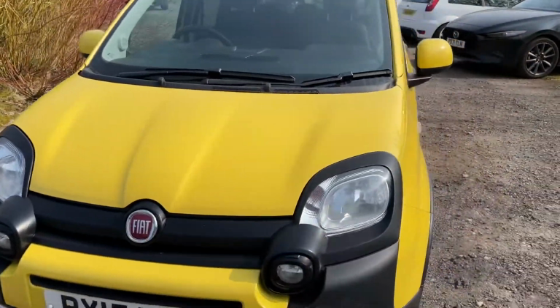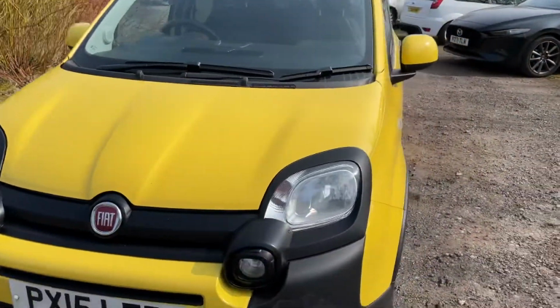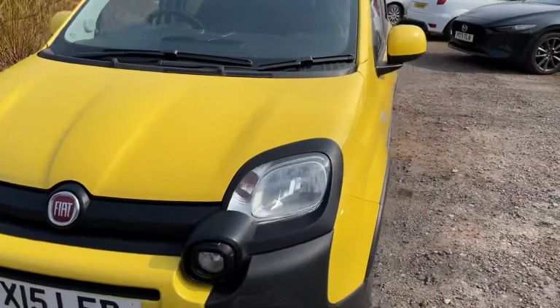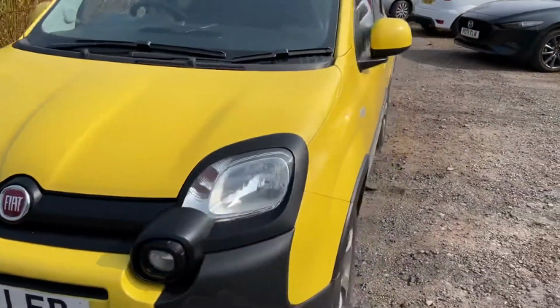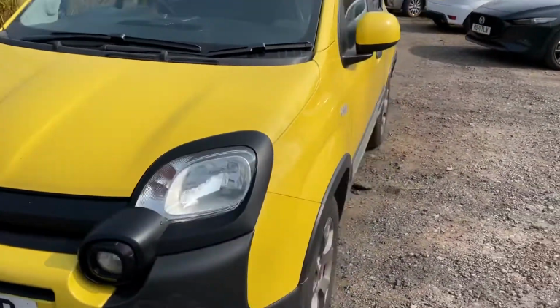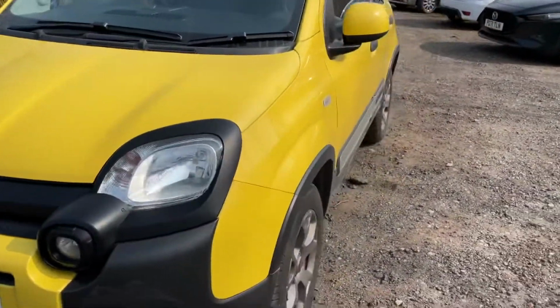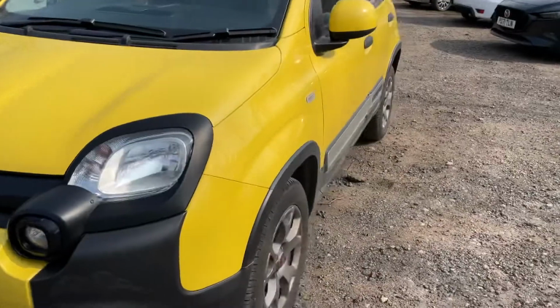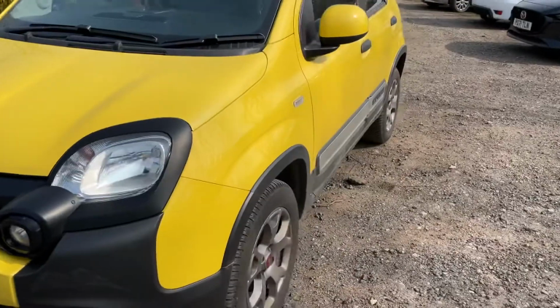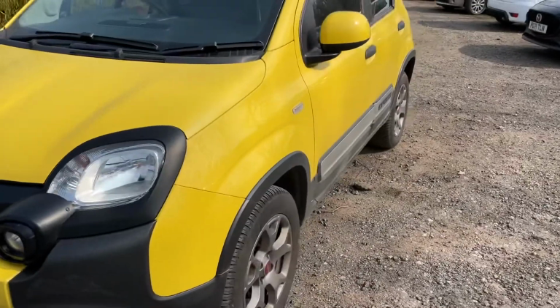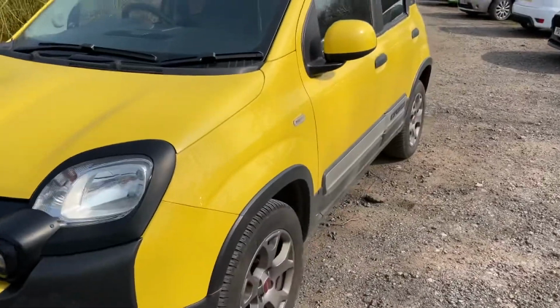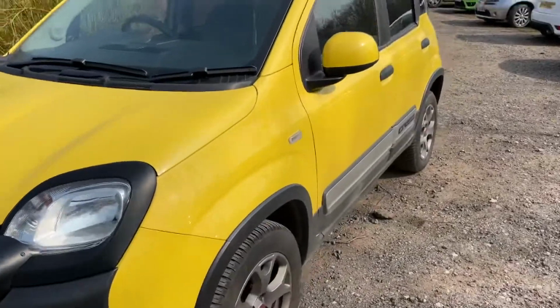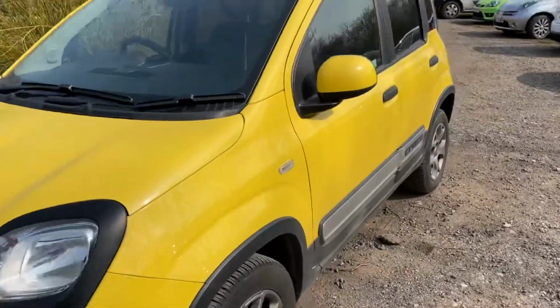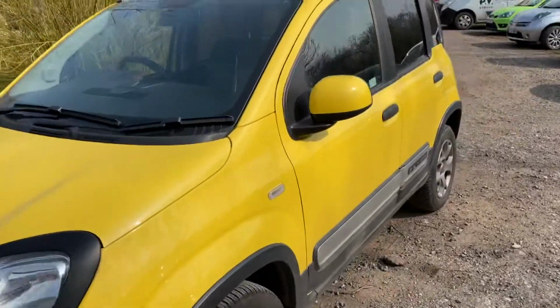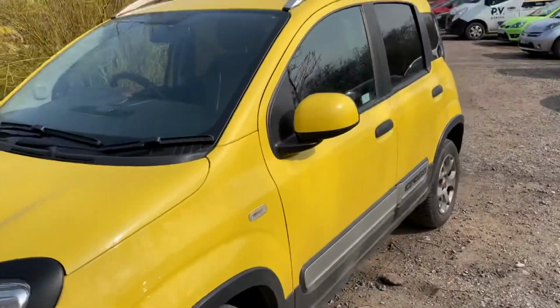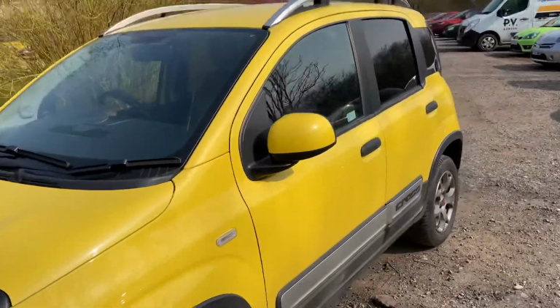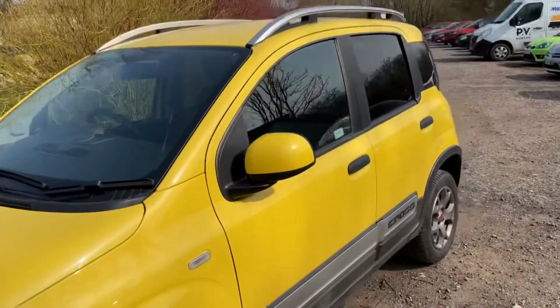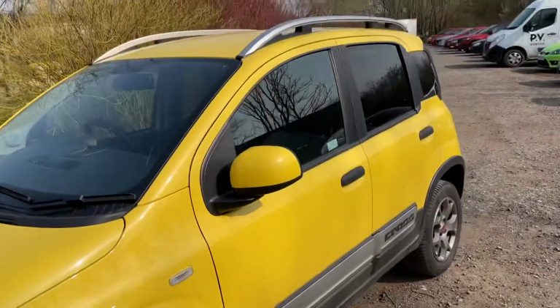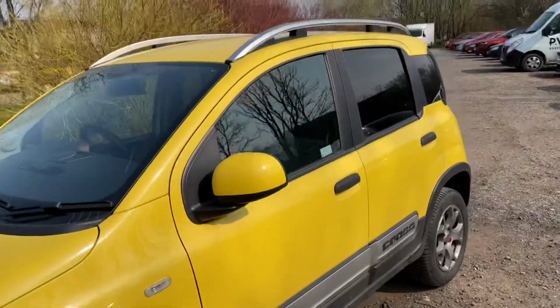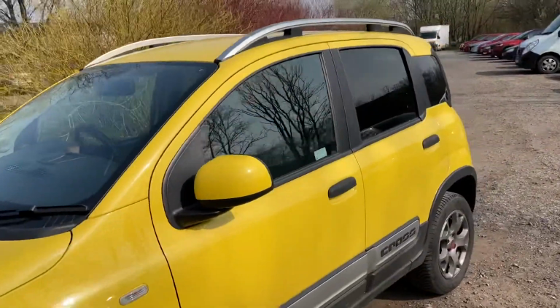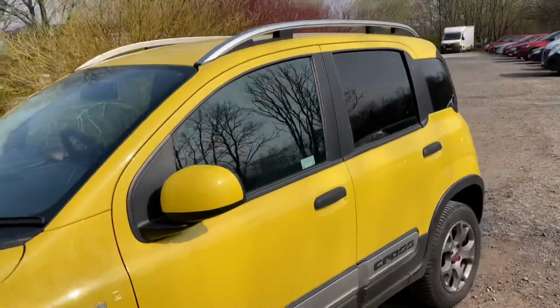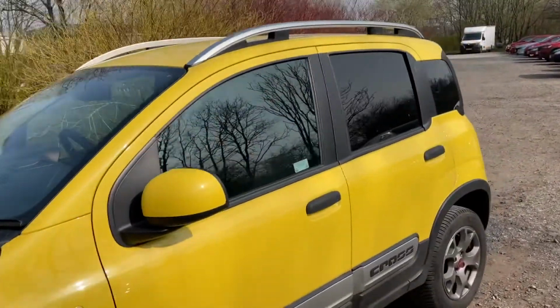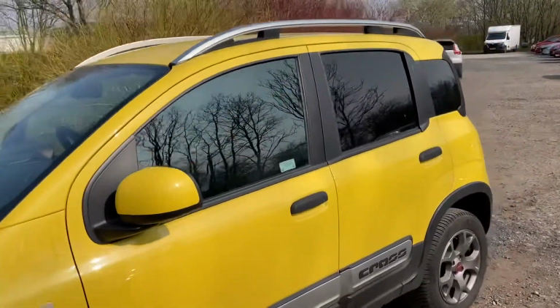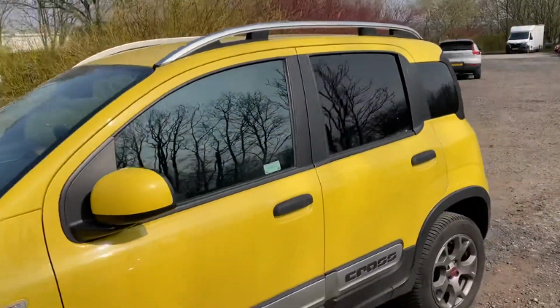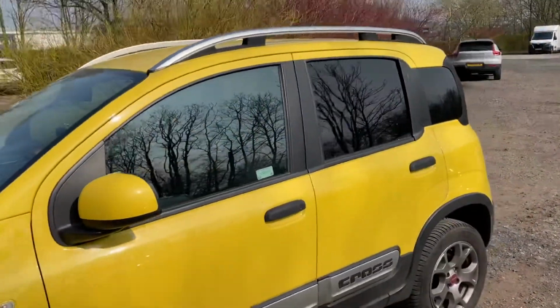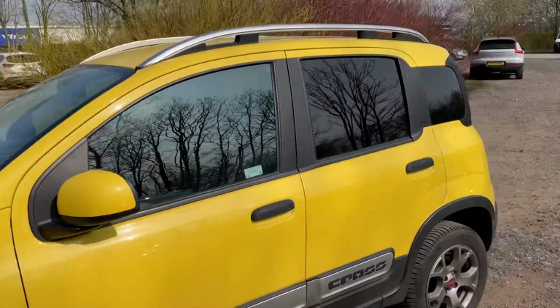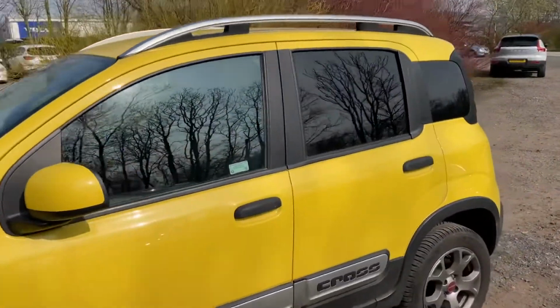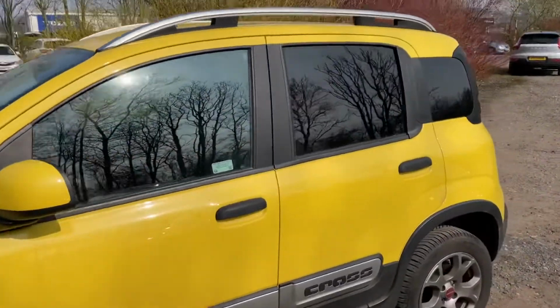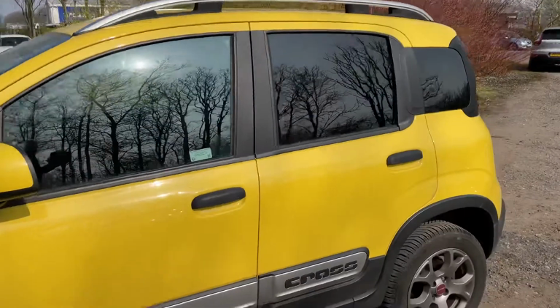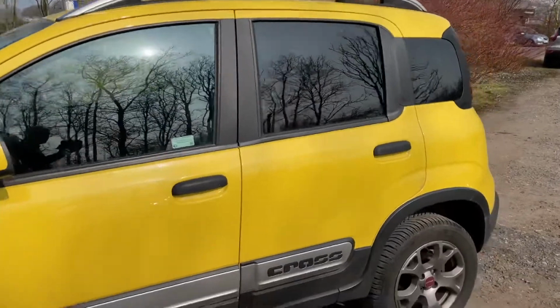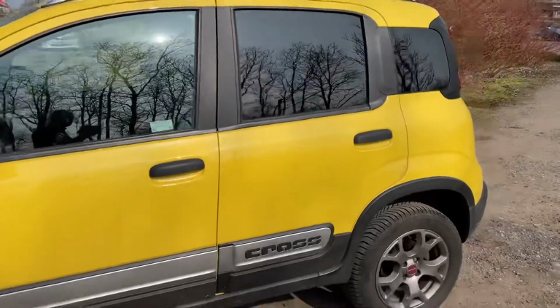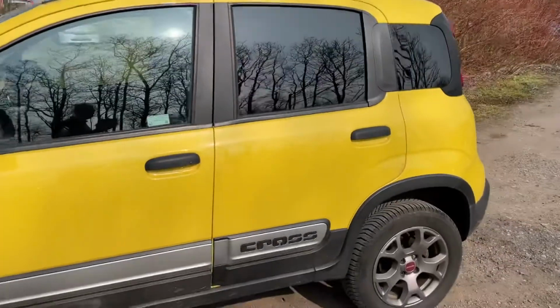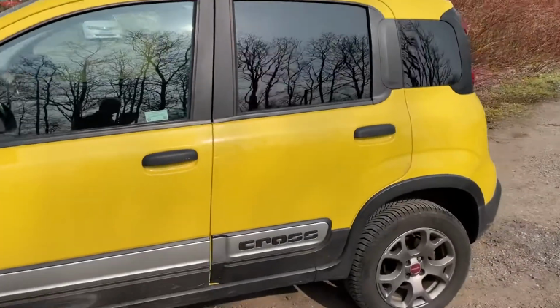I find one little chip on the bonnet. As you can see, great condition.